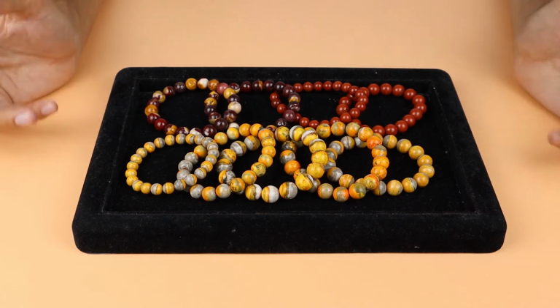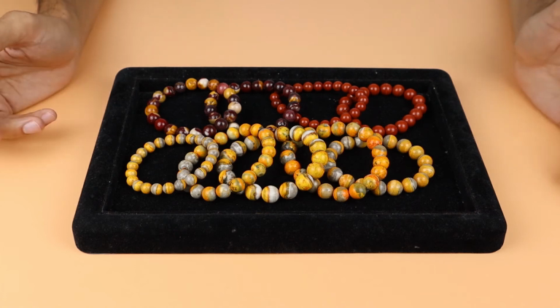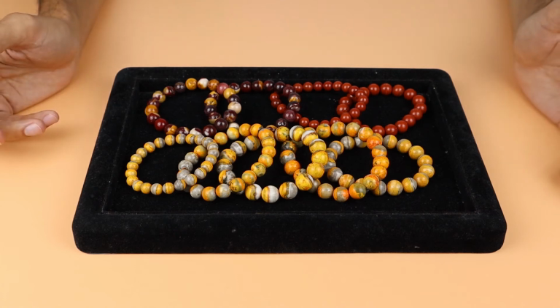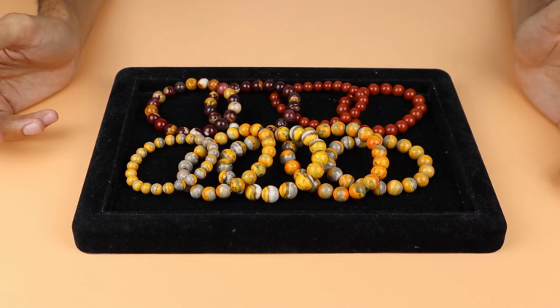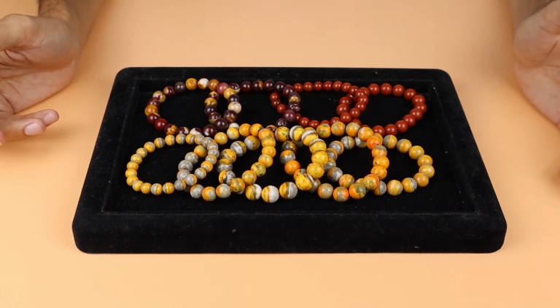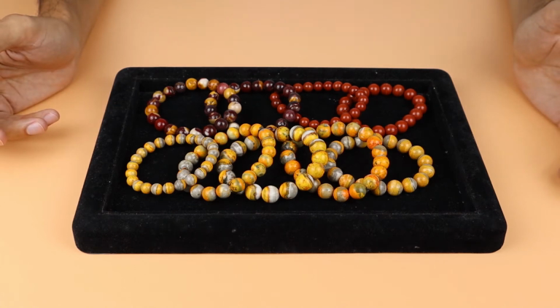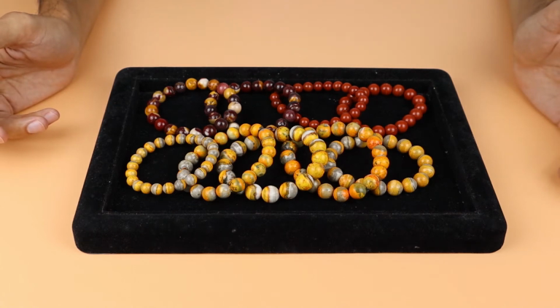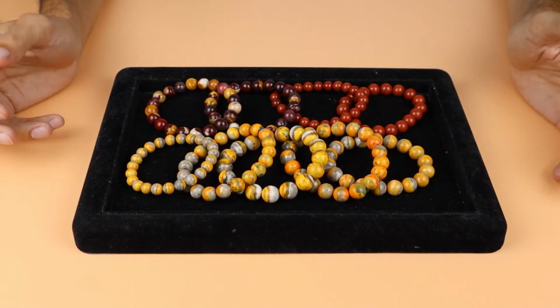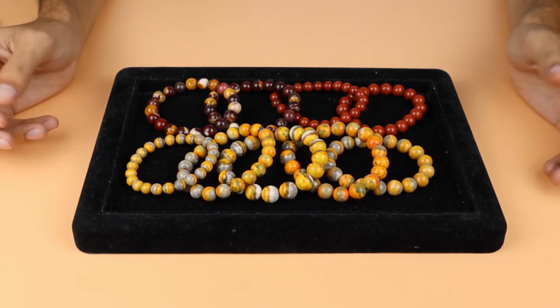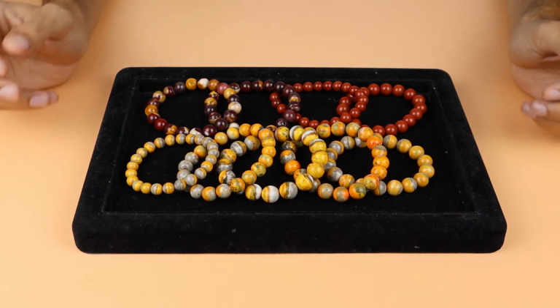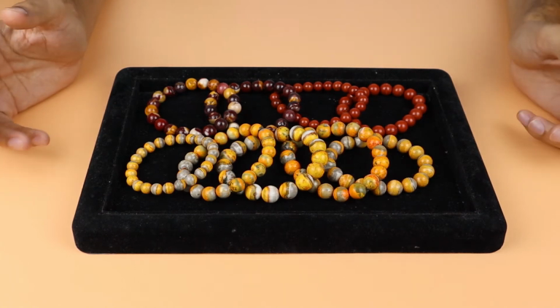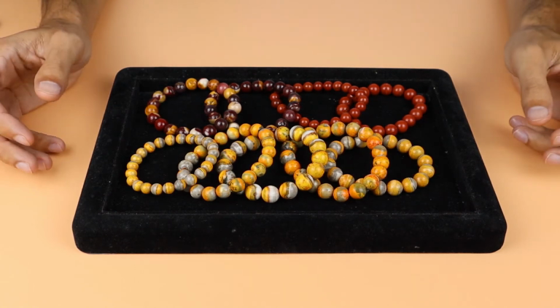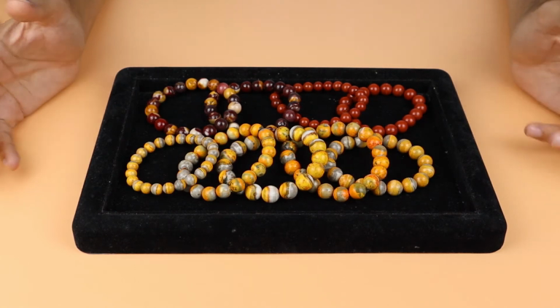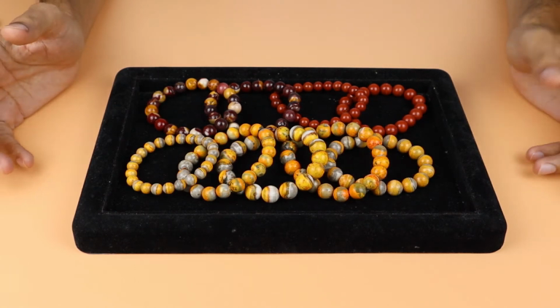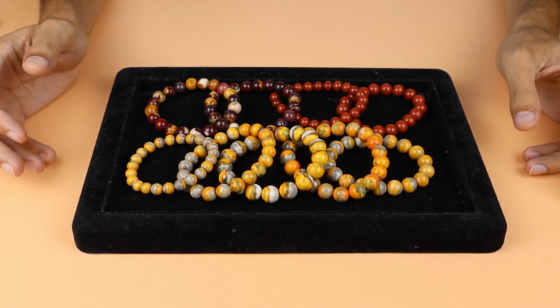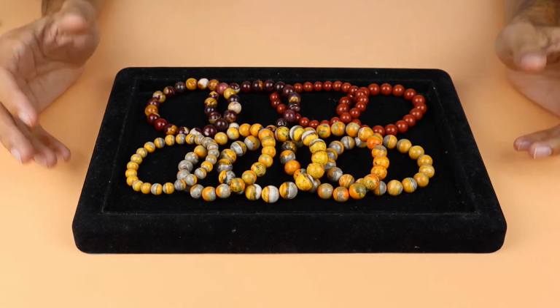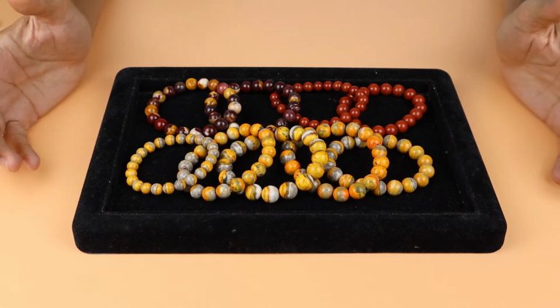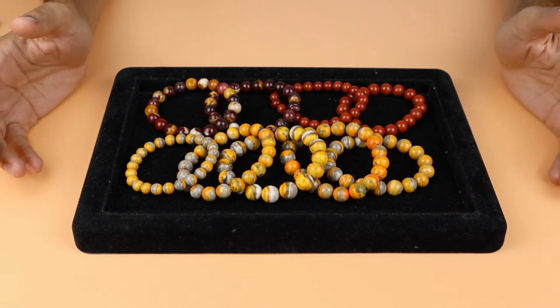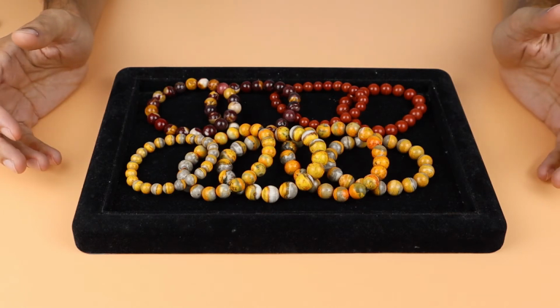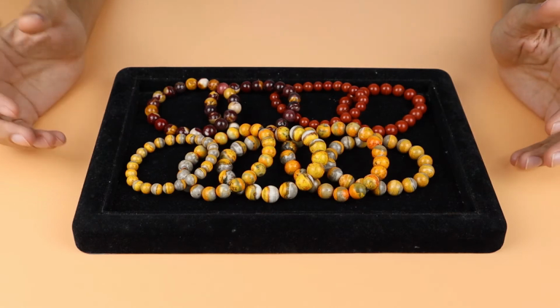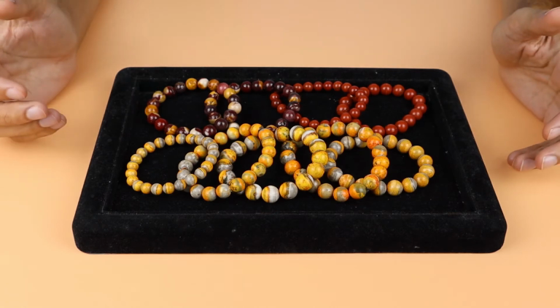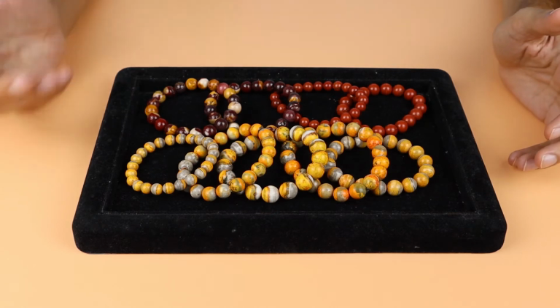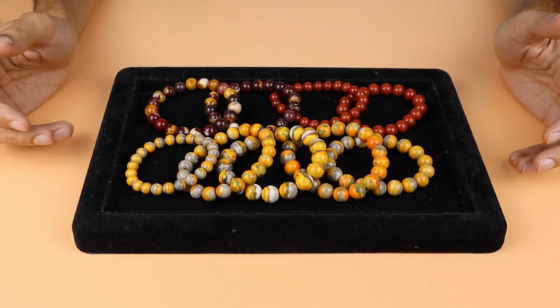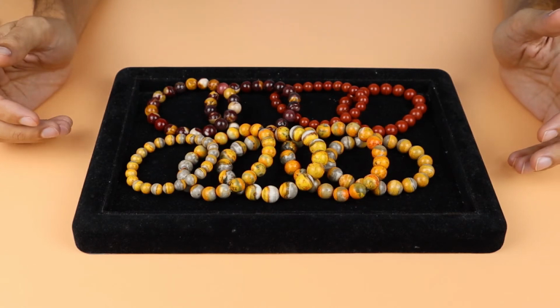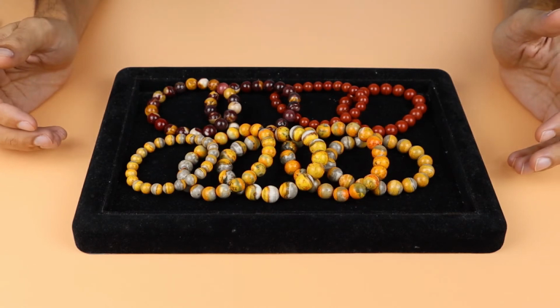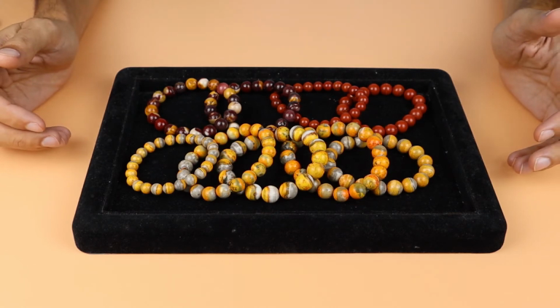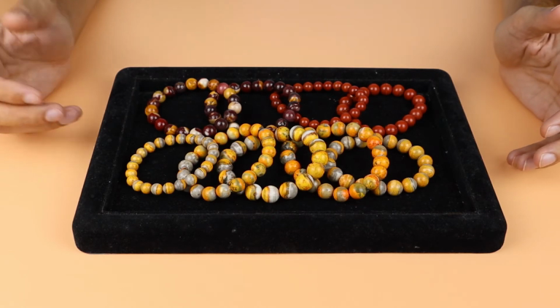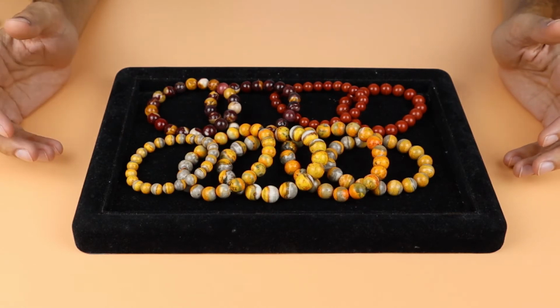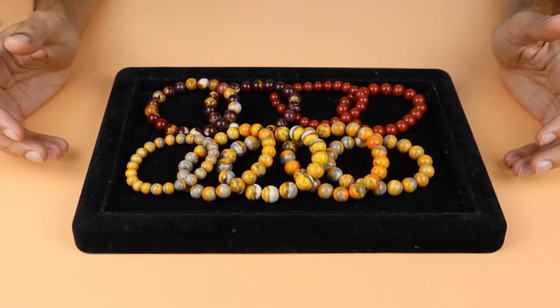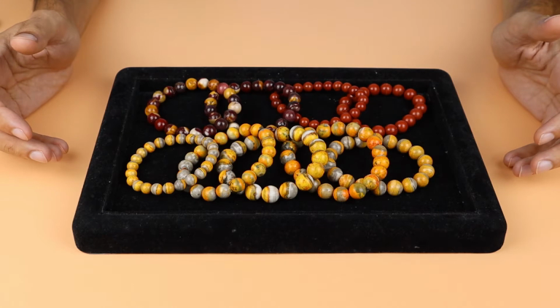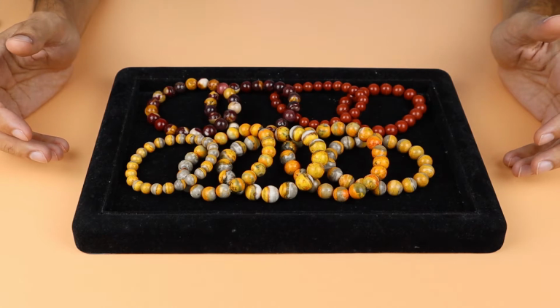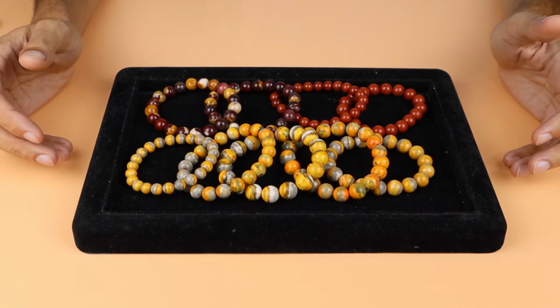Hello guys, I'm Babur Khan and you are watching Crystal Gems. Today we will talk about Jasper — what is Jasper, where it comes from, and how many colors of Jasper are available.